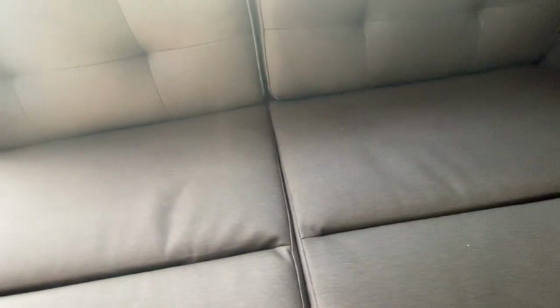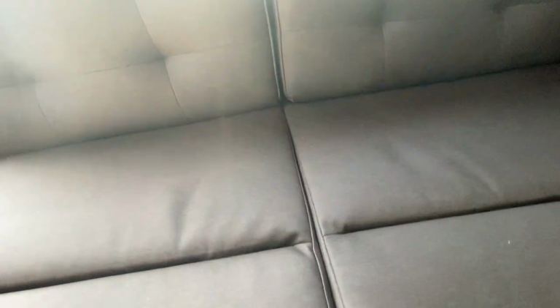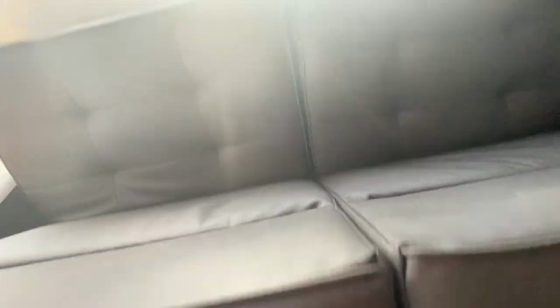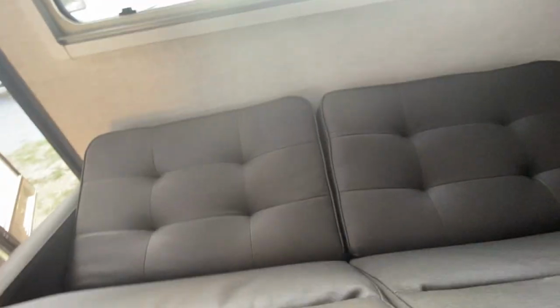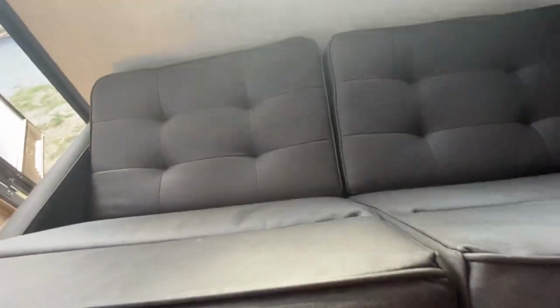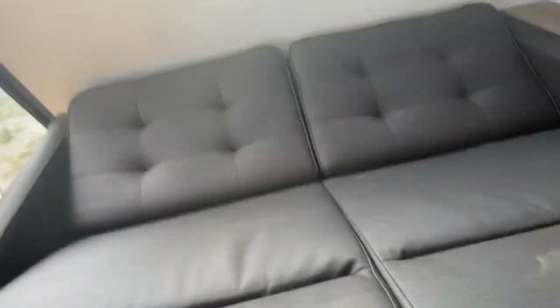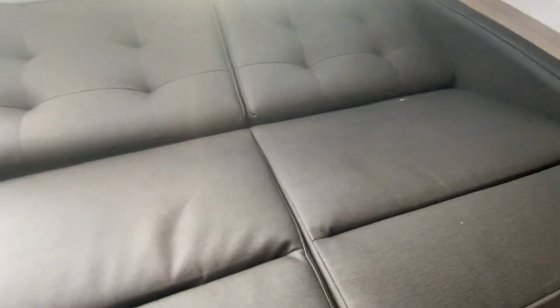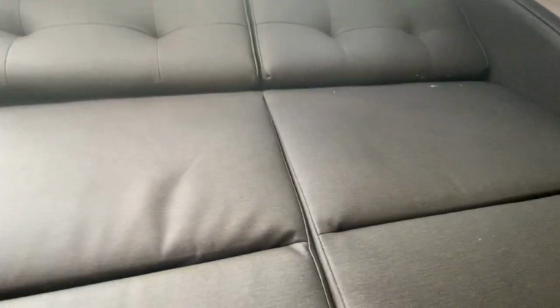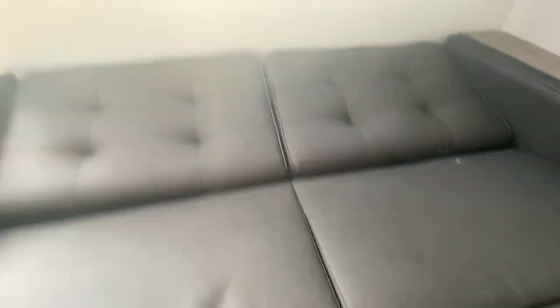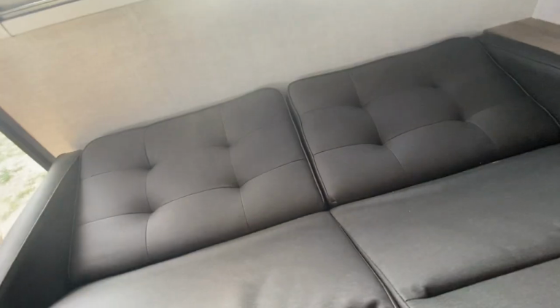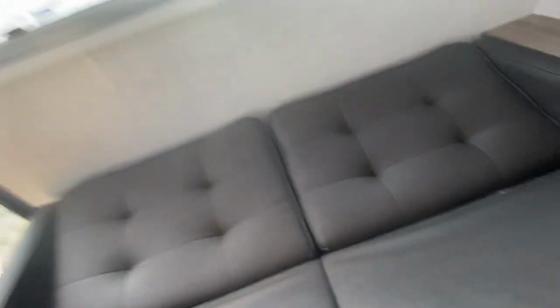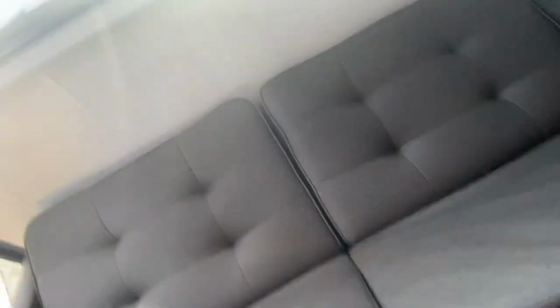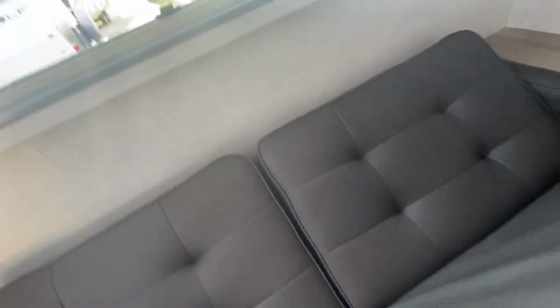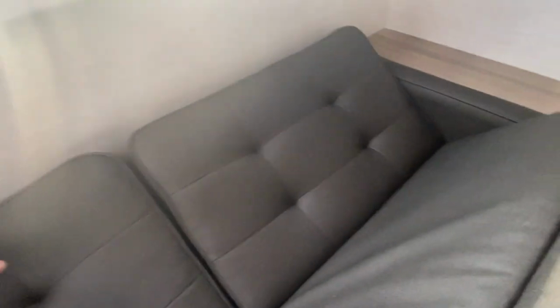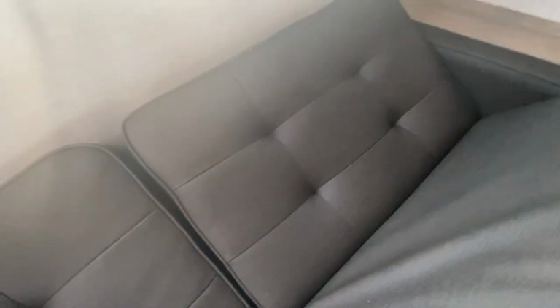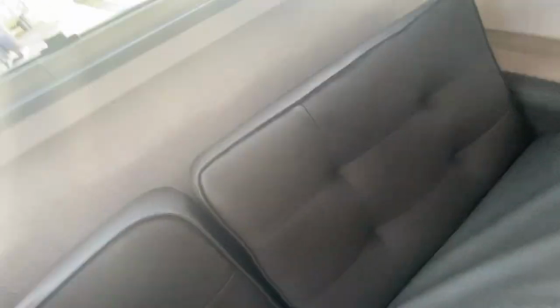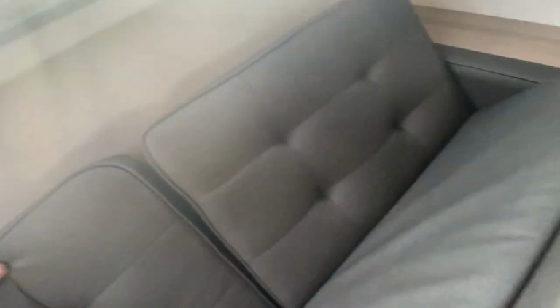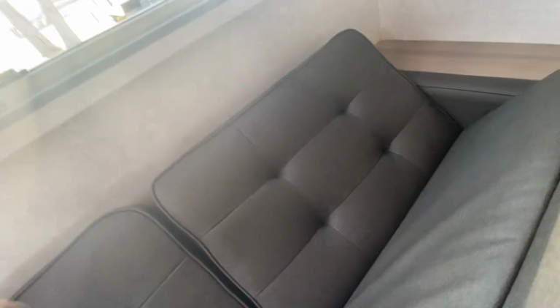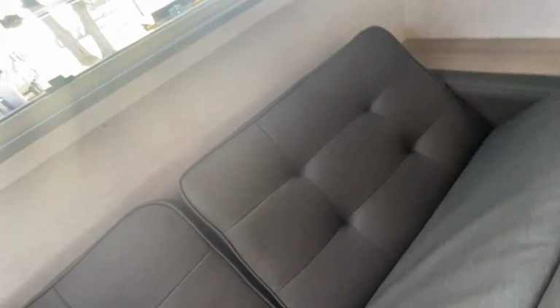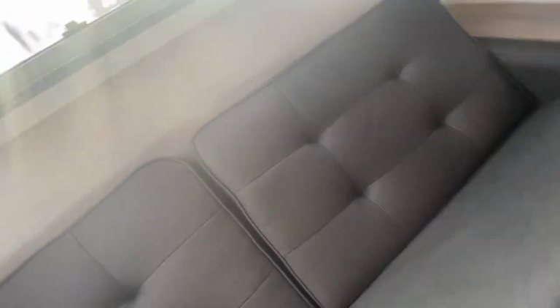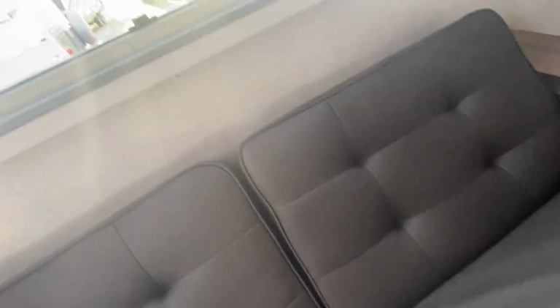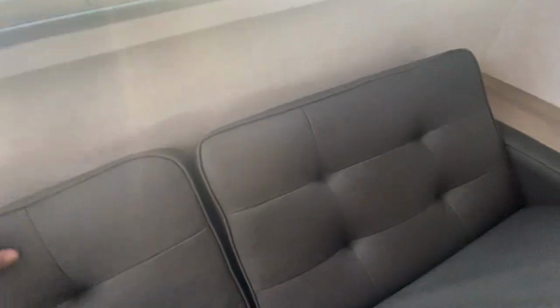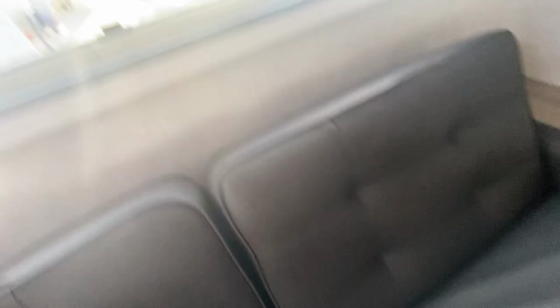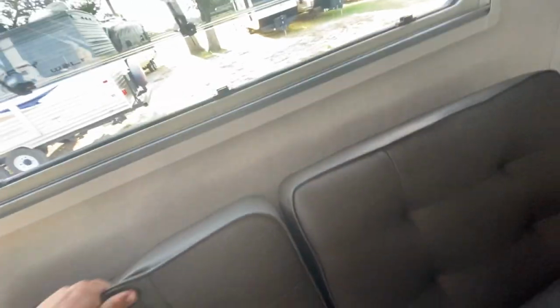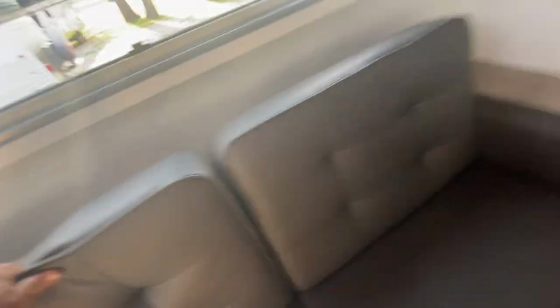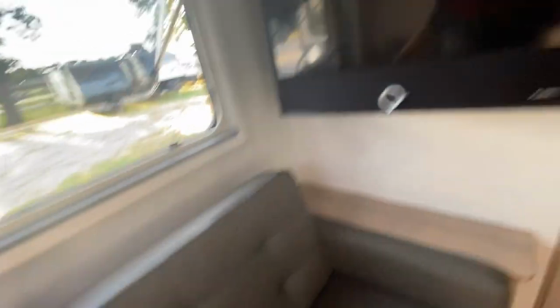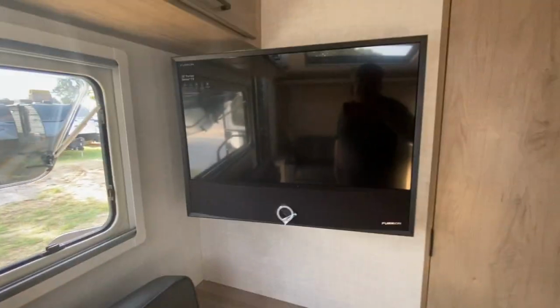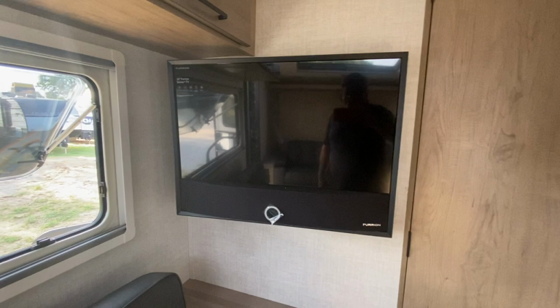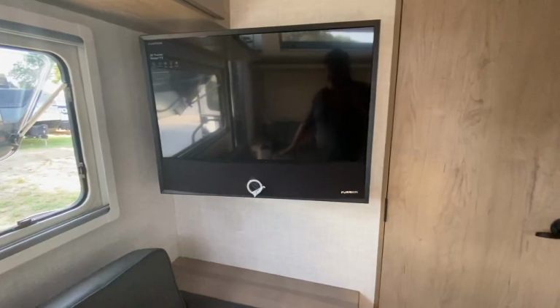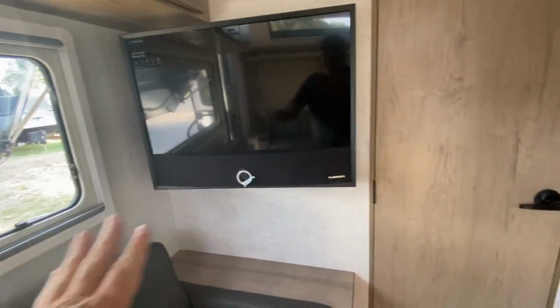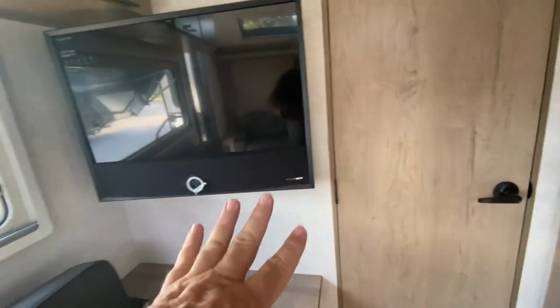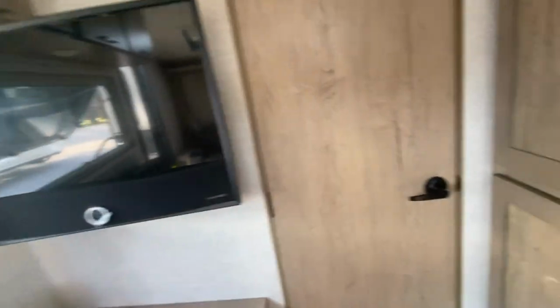It's got this comfortable couch, and I betcha it's a jackknife couch — yep, jackknife couch. So you can have sleeping there for a child or somebody short. There's a TV and radio in there as well.